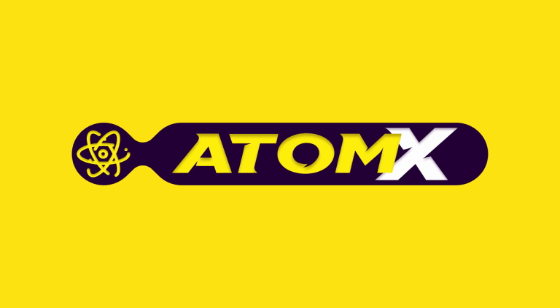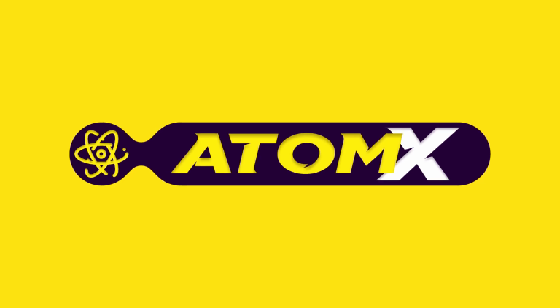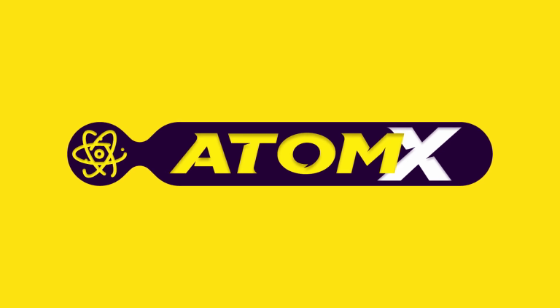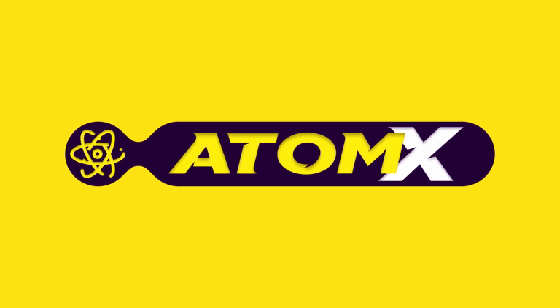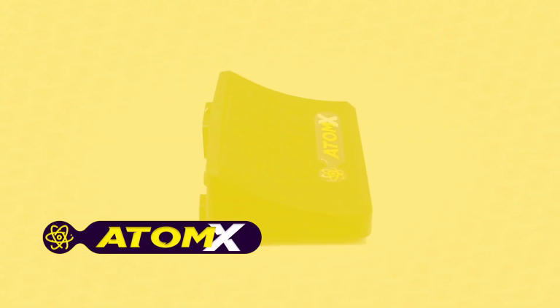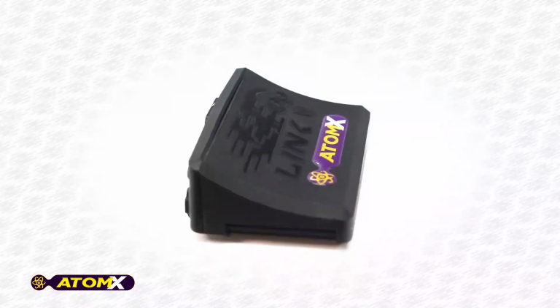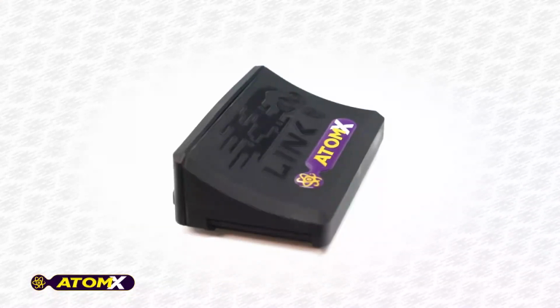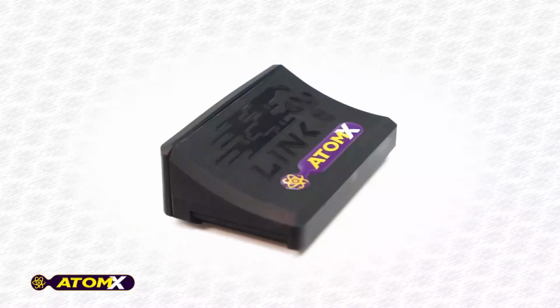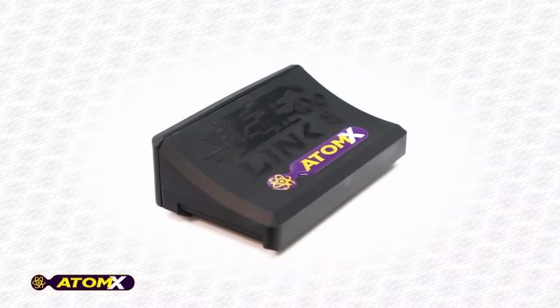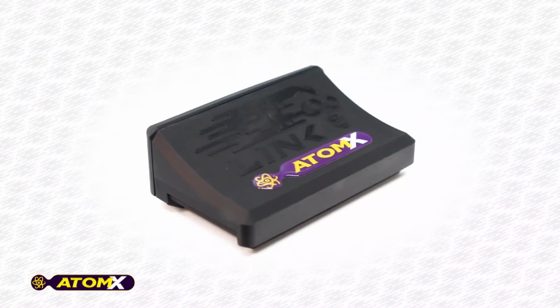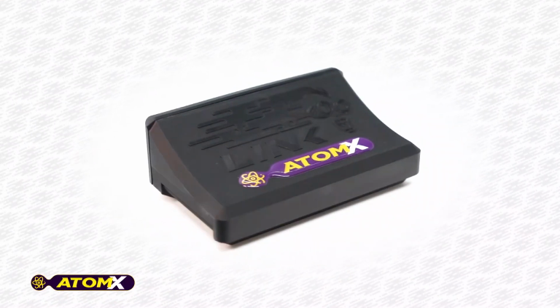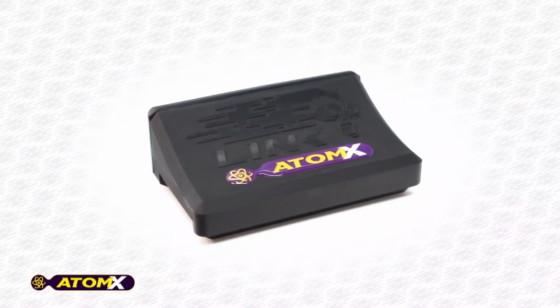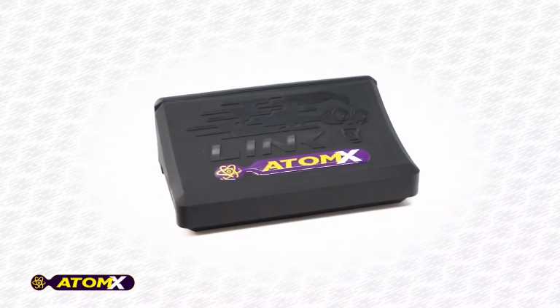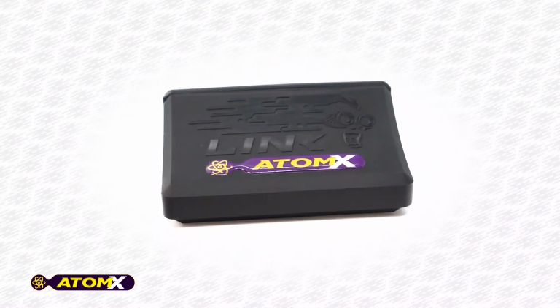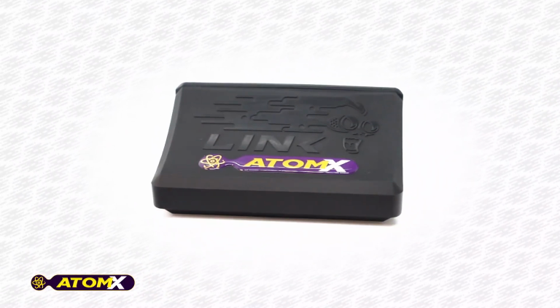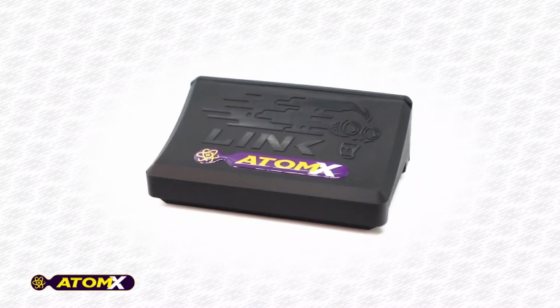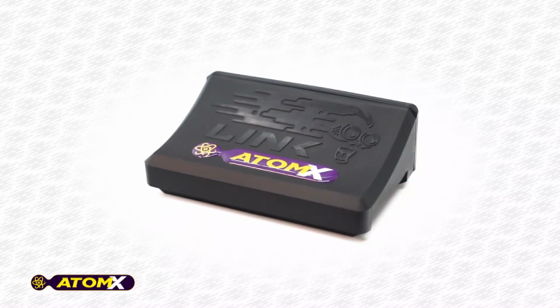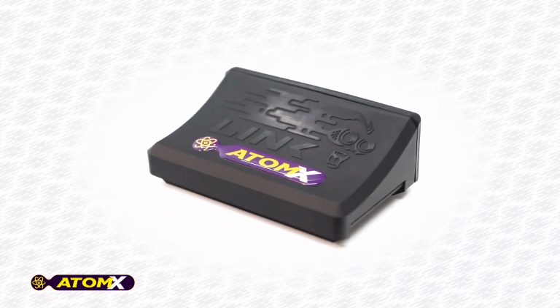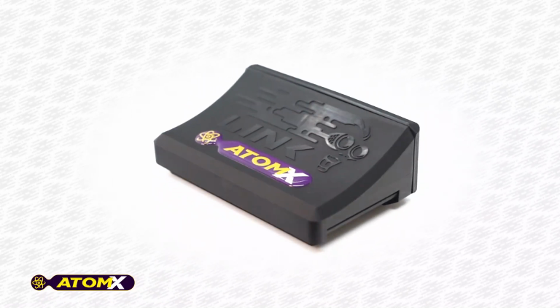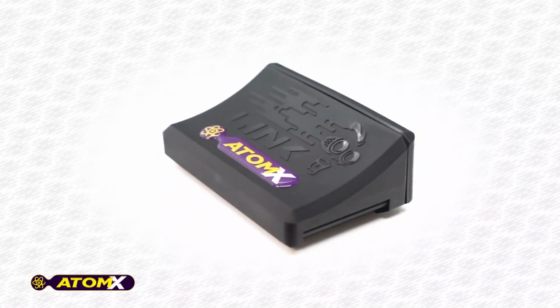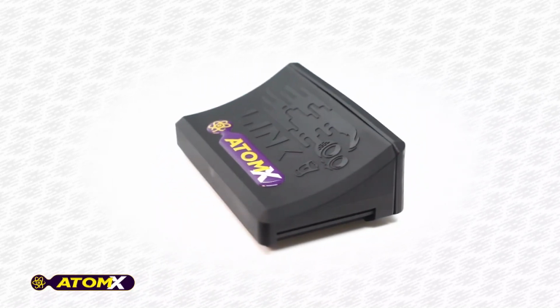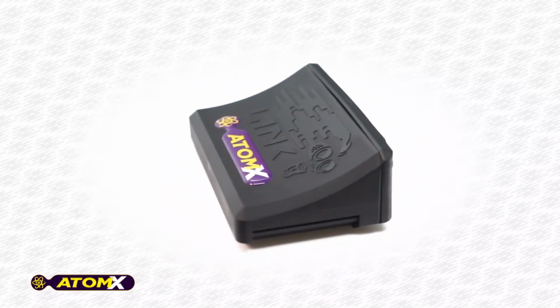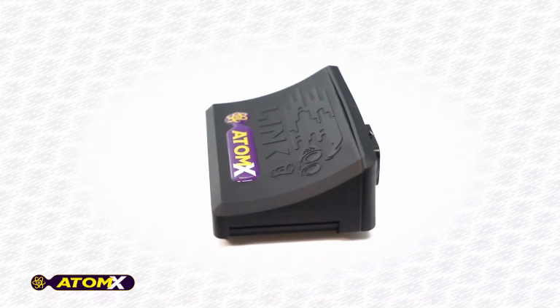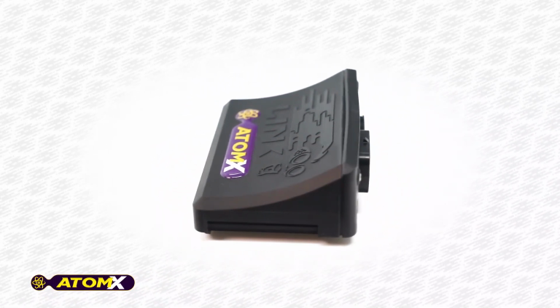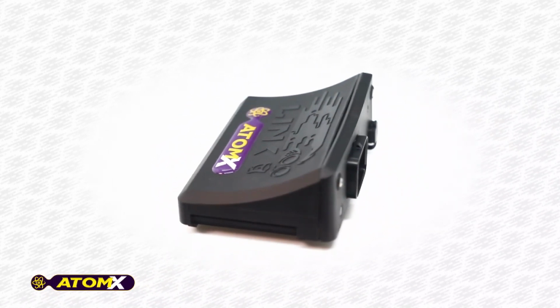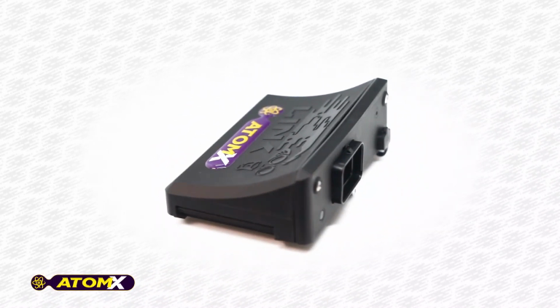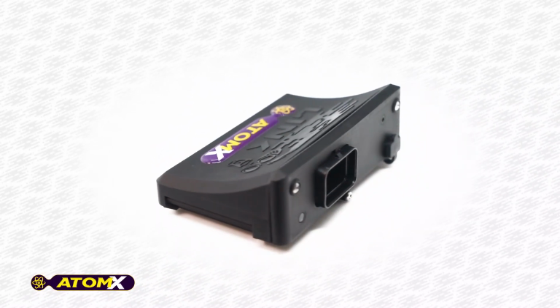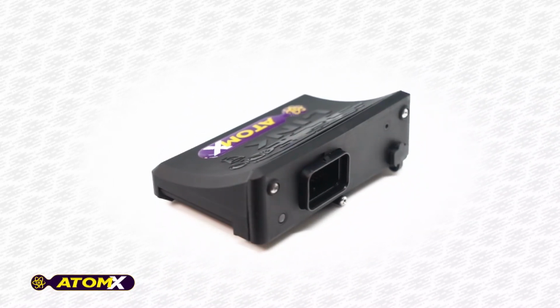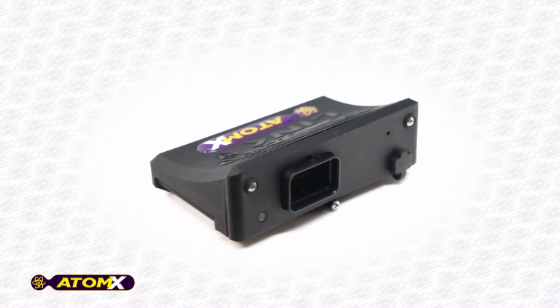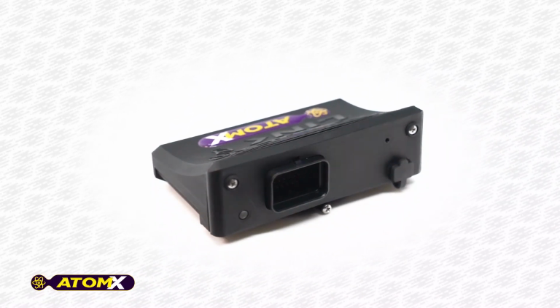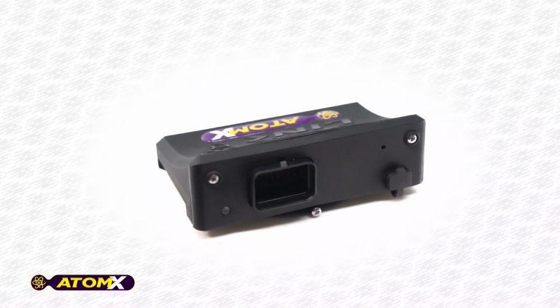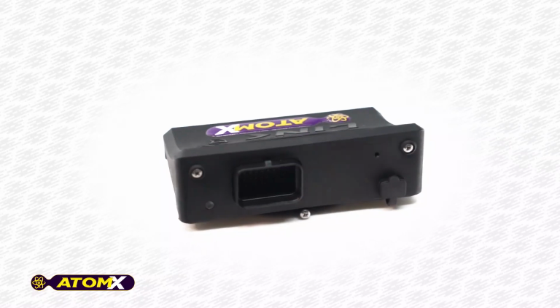The Atom X is one of Link Engine Management's entry-level ECUs. While it is our smallest ECU, it can certainly pack a punch, as it contains a whole host of features.